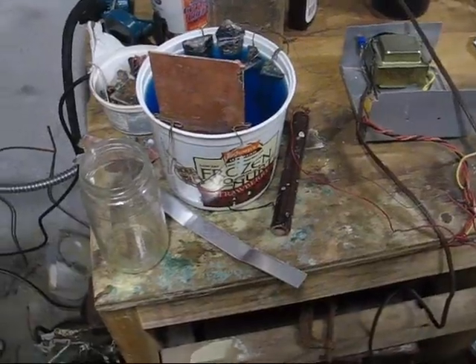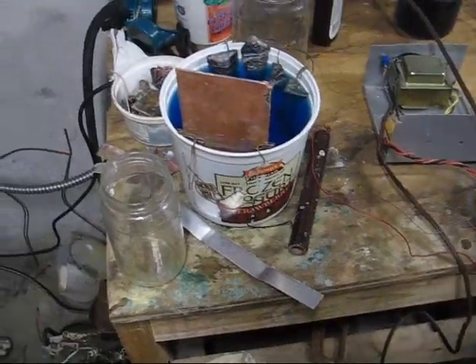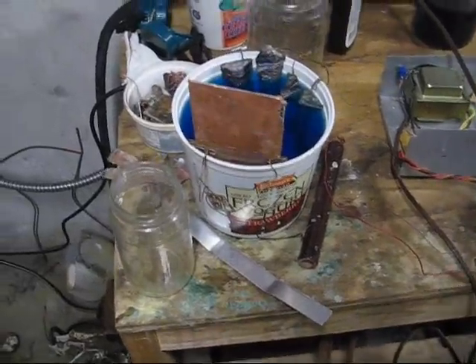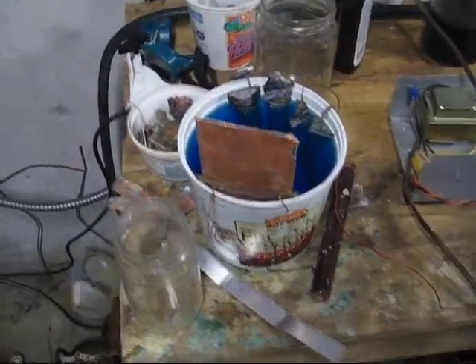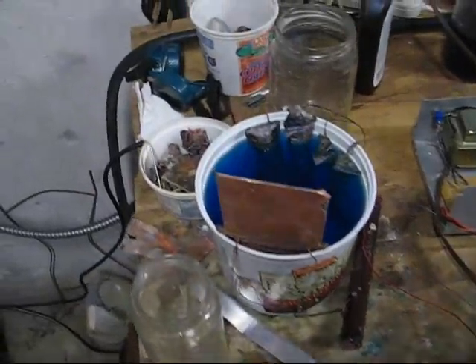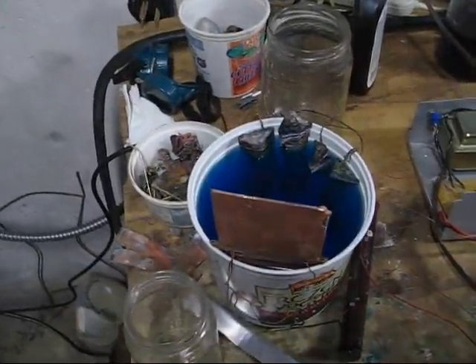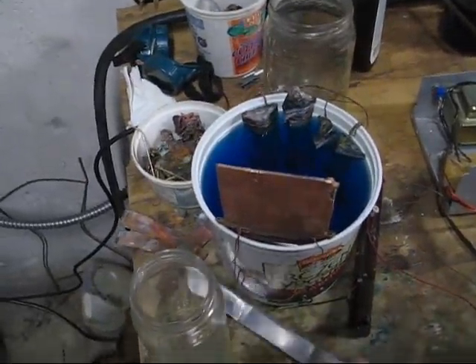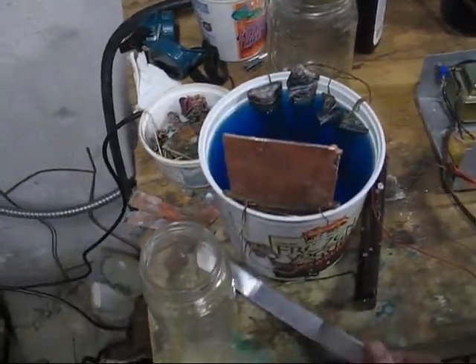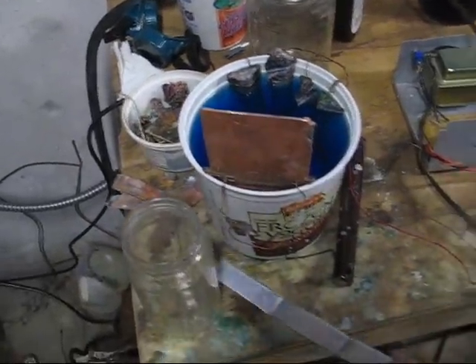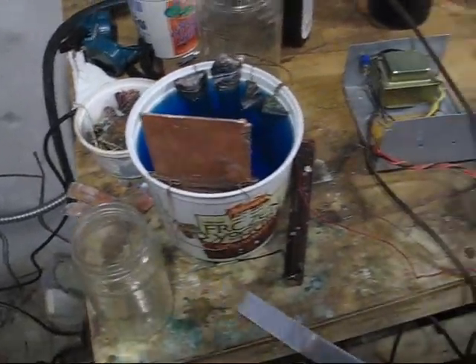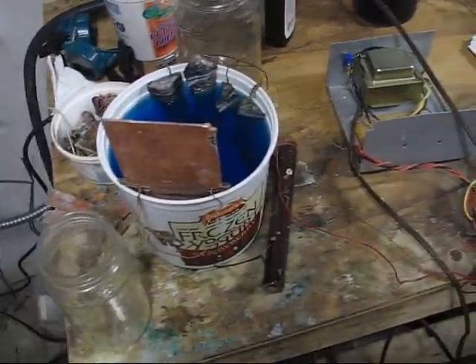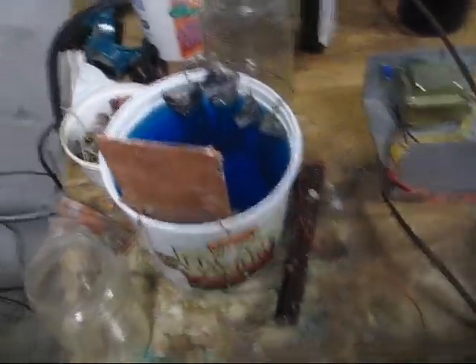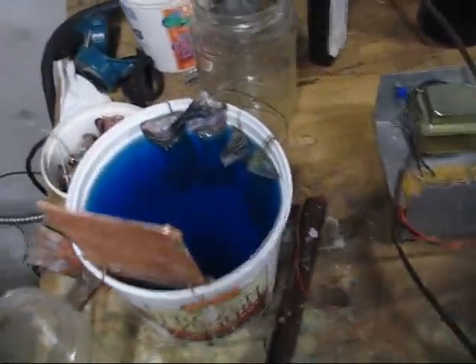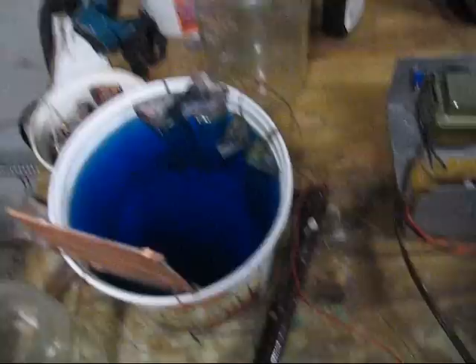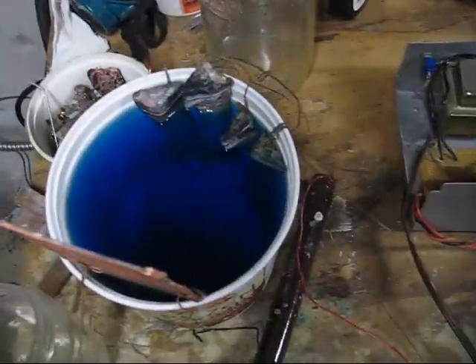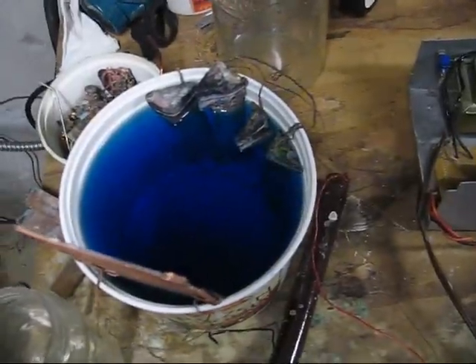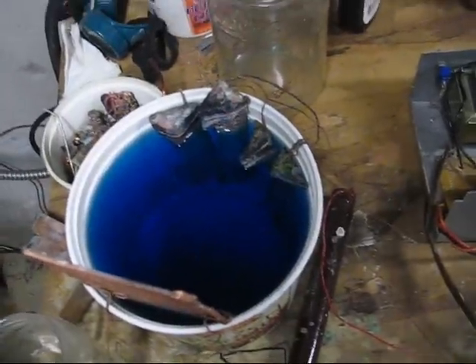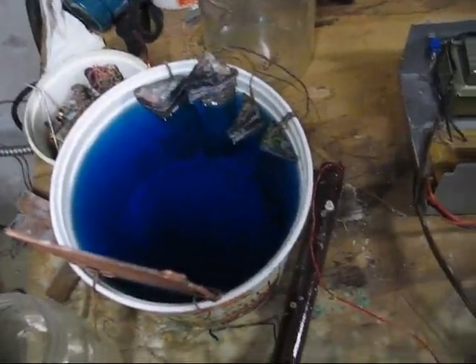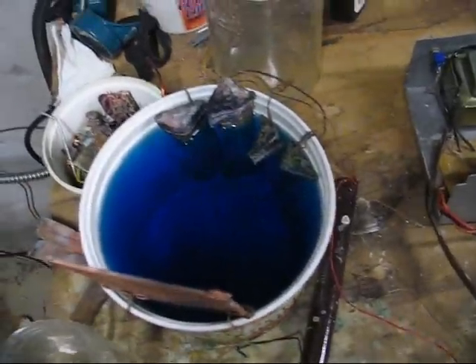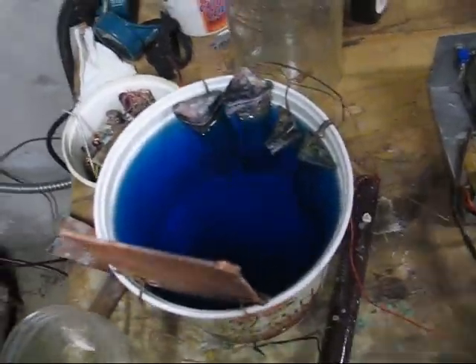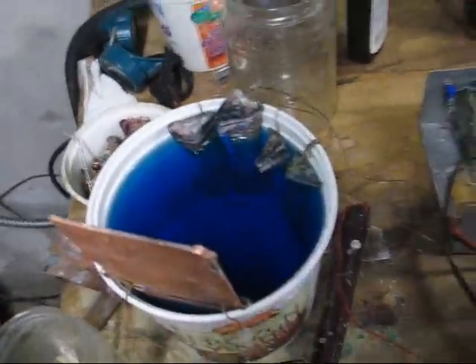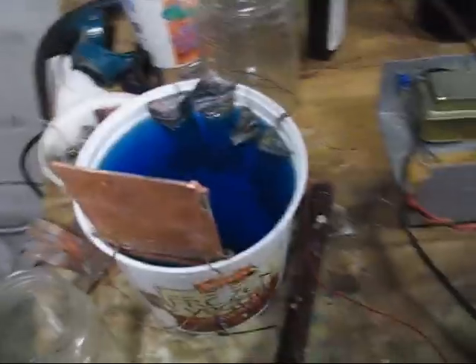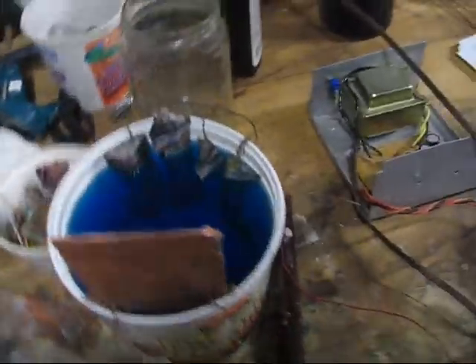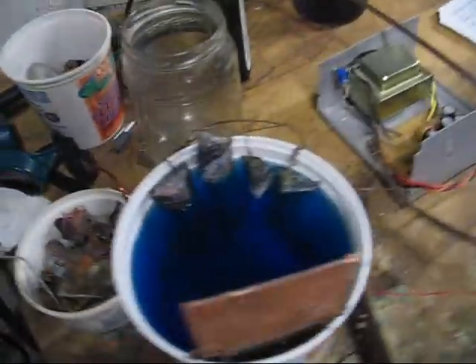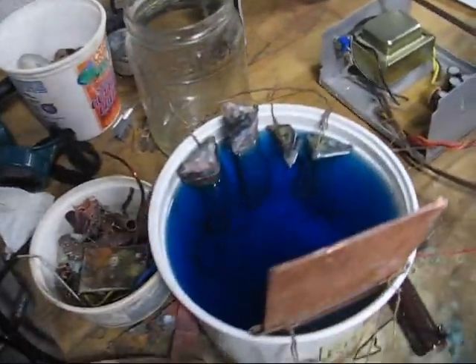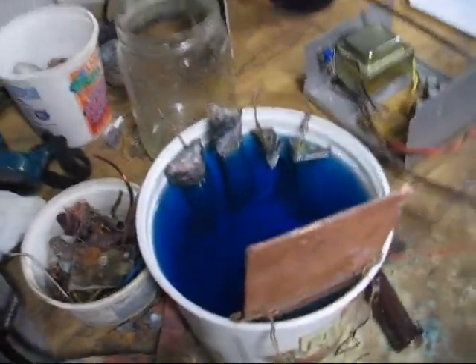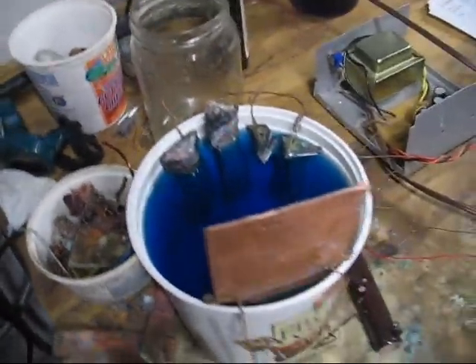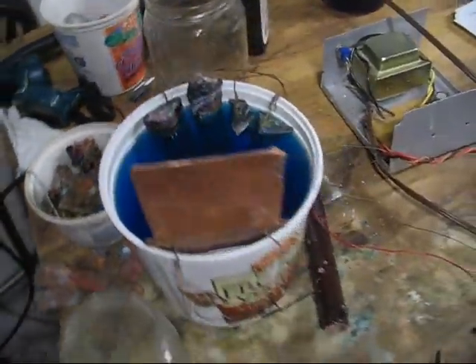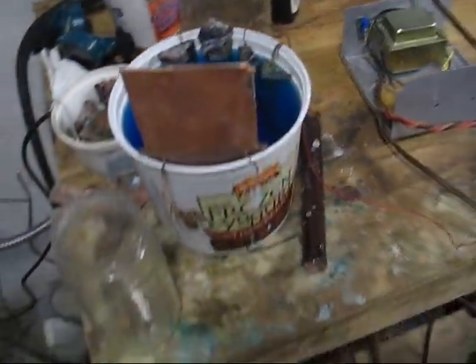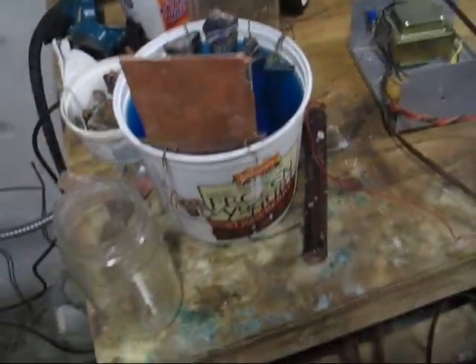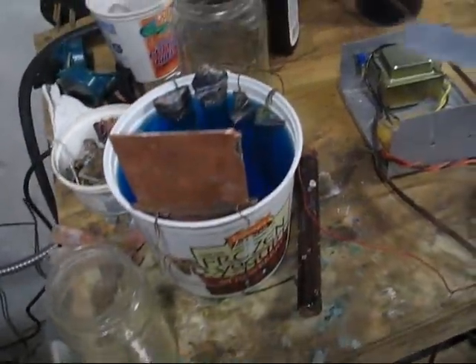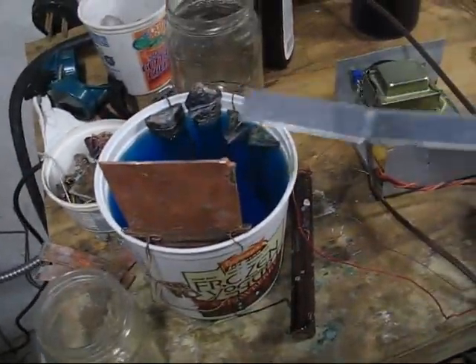I have an interesting chemistry video for you tonight. Here we've got a cell — this is just copper sulfate and acid and stuff. I'm just doing electroplating here; this isn't actually what I'm talking about.